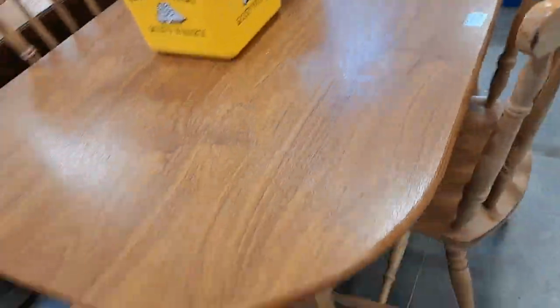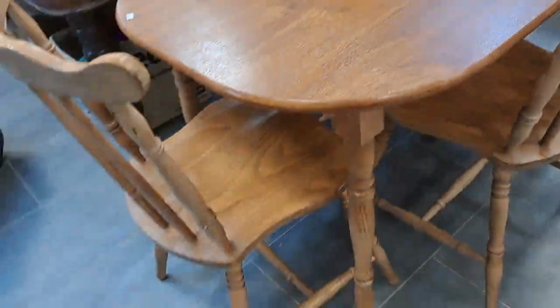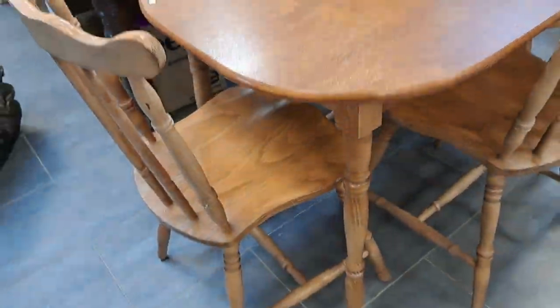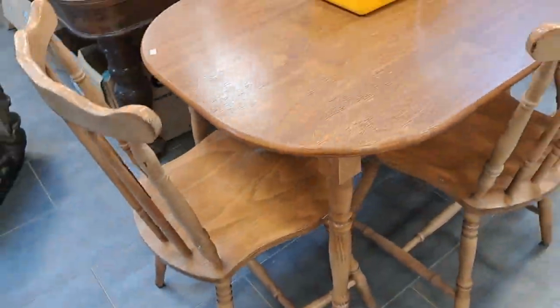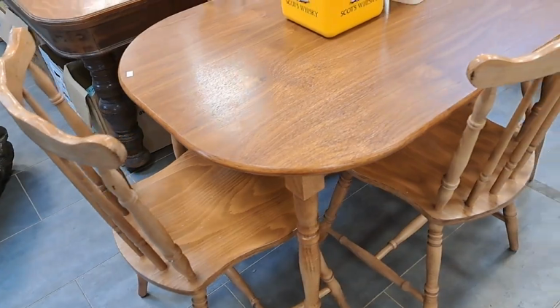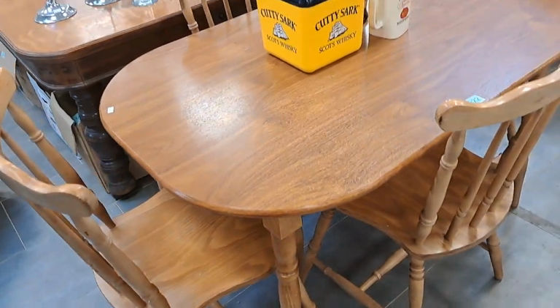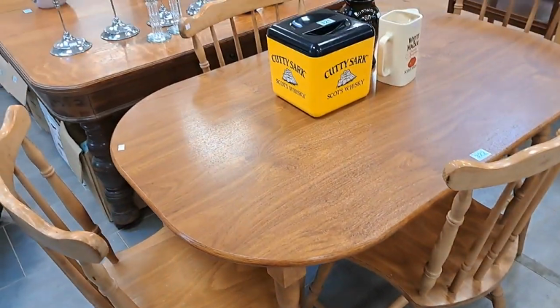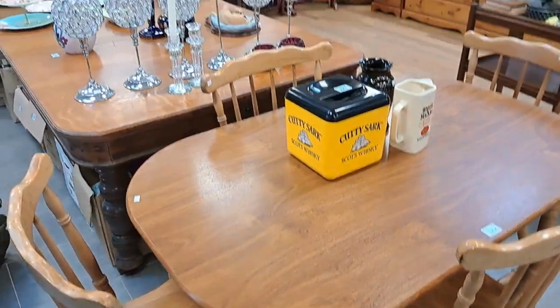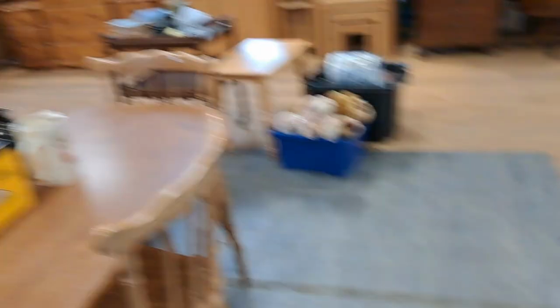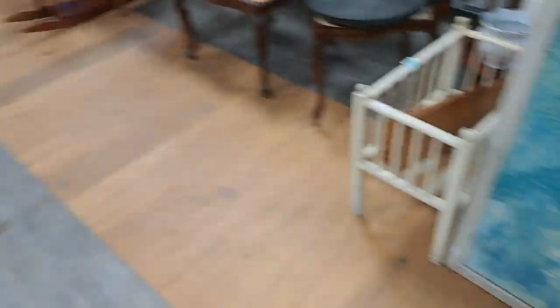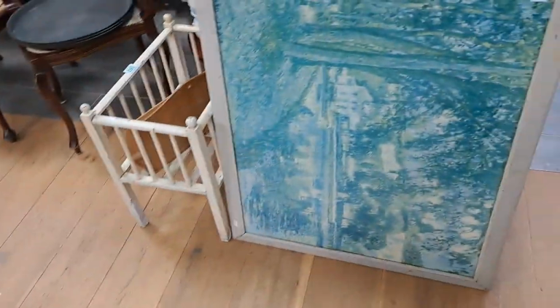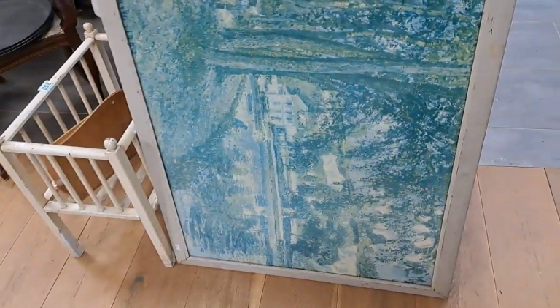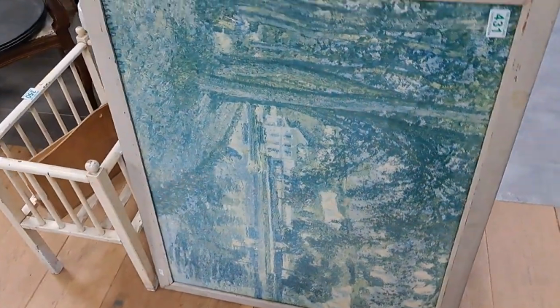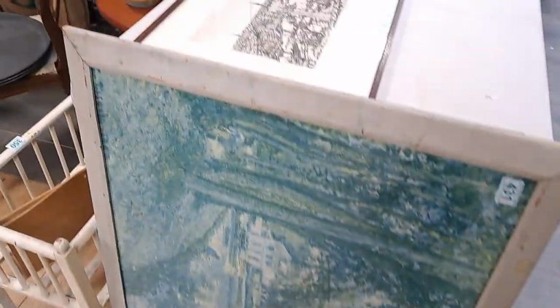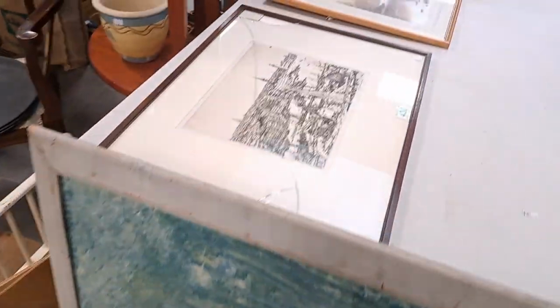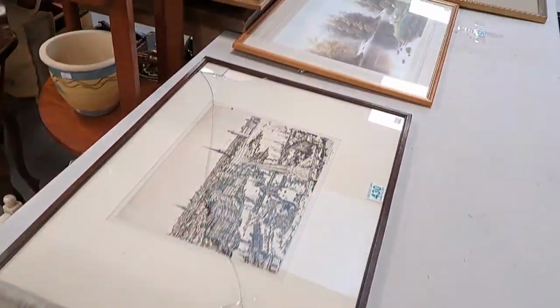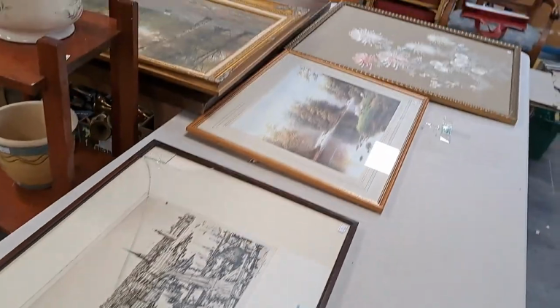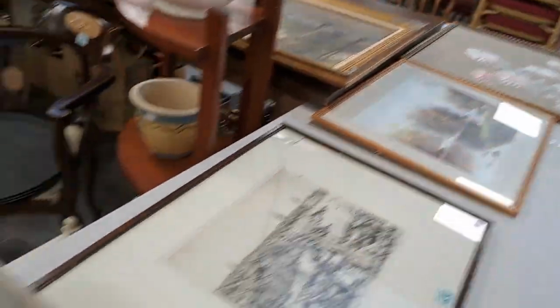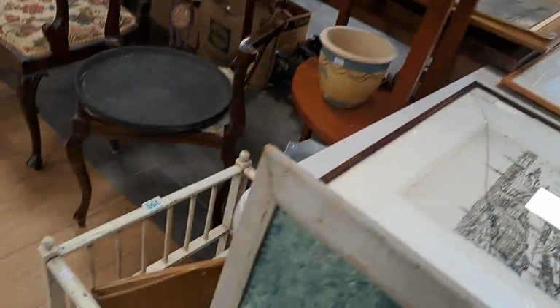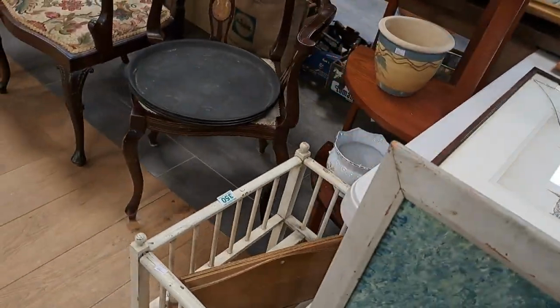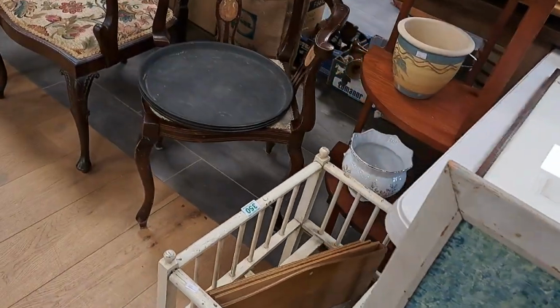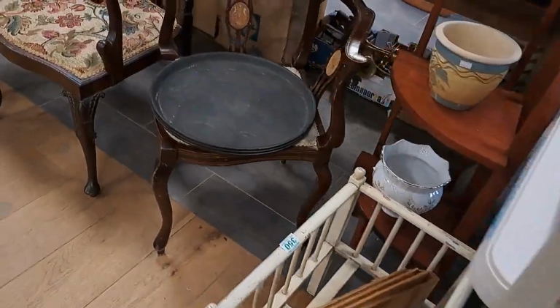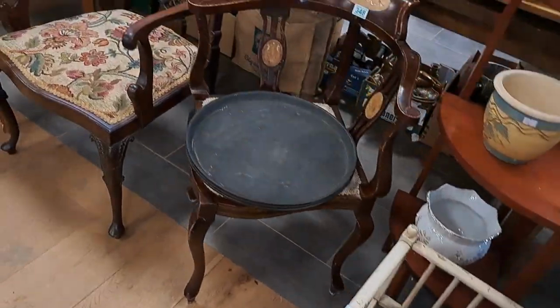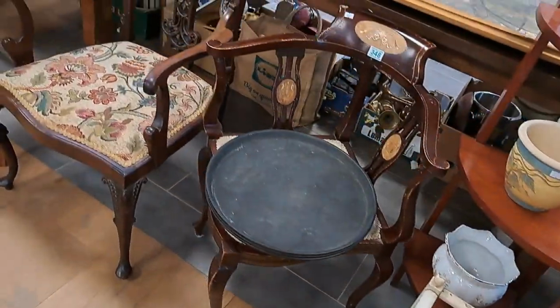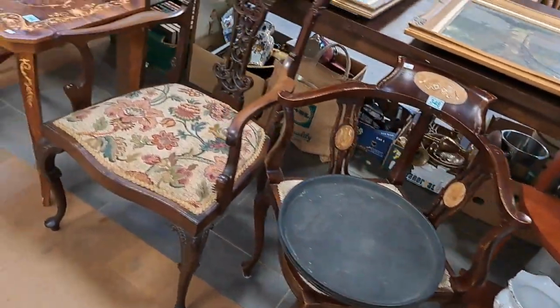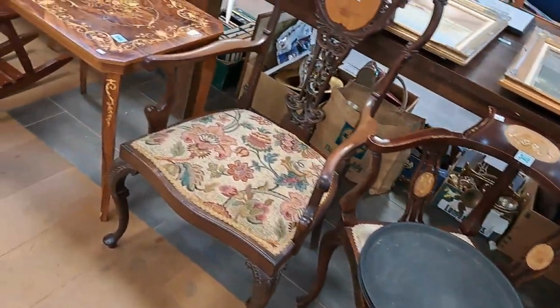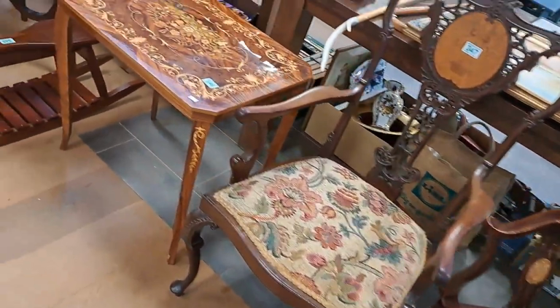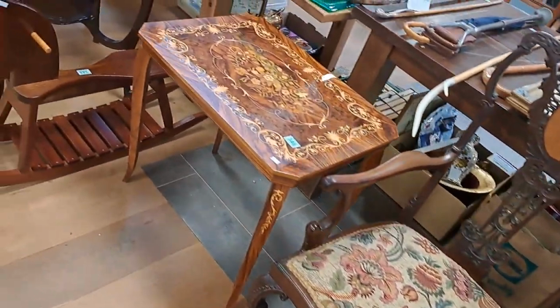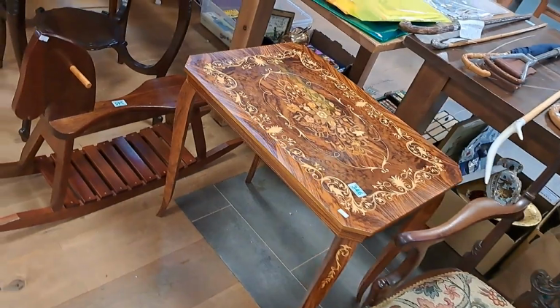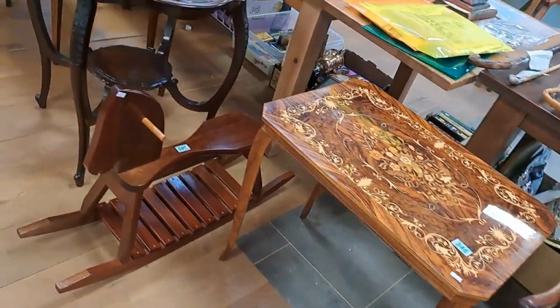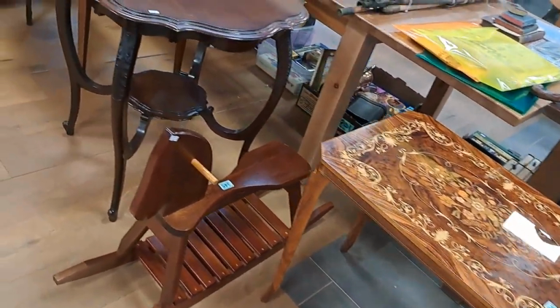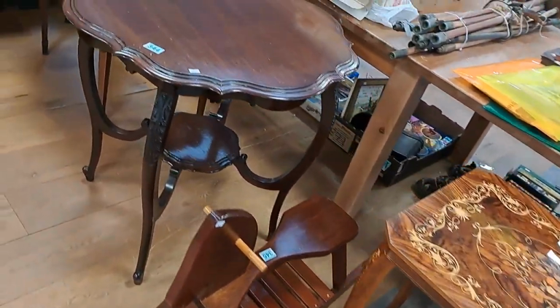Lovely size dining or kitchen table with four chairs. Some more of the pictures — look it all up. Walking around, look at all this furniture. We've got quite a bit of furniture in this time.